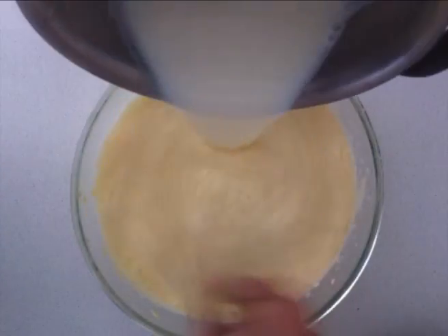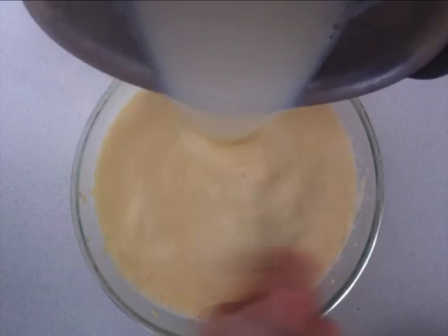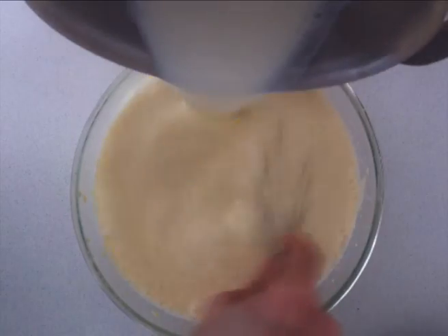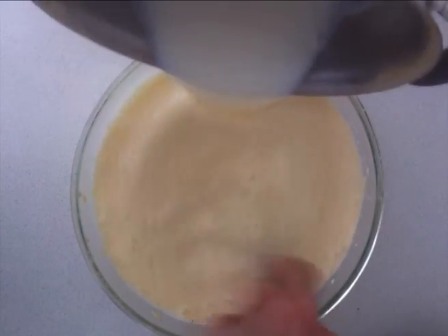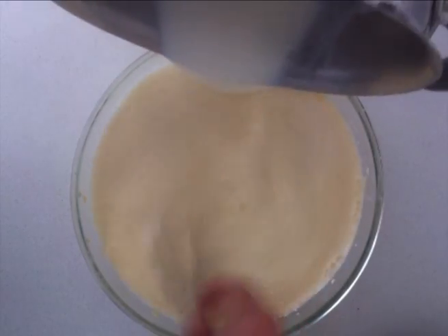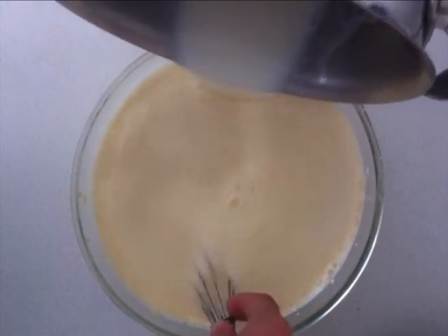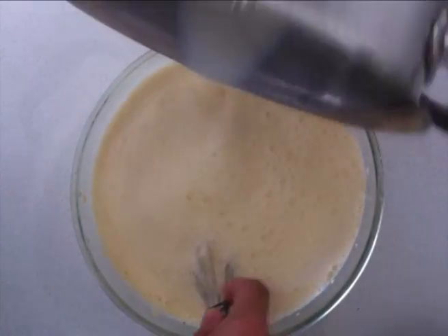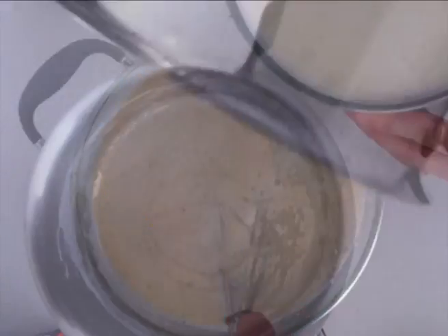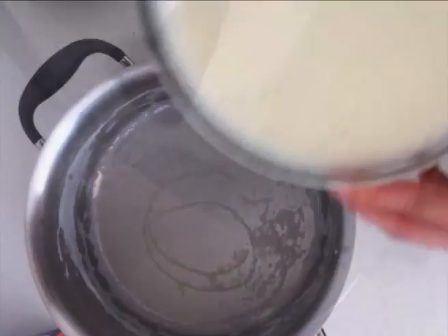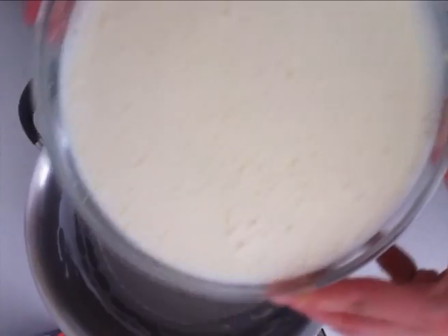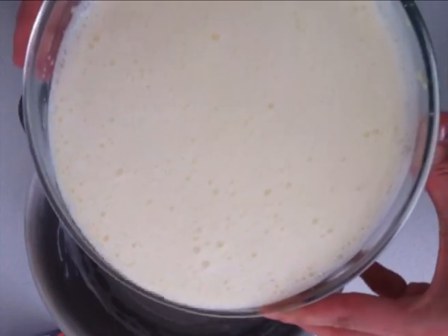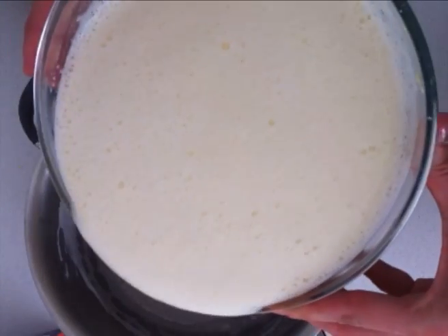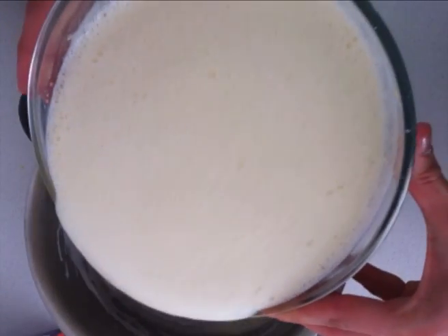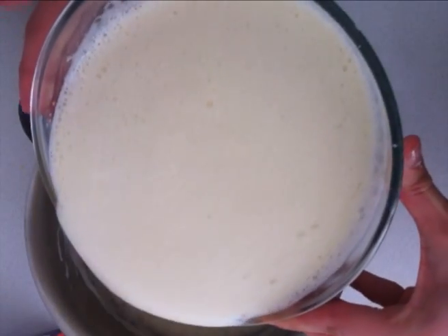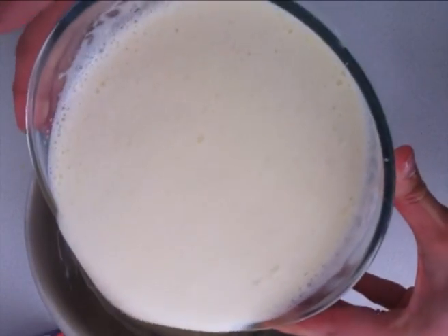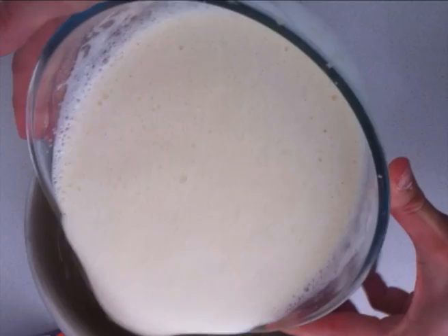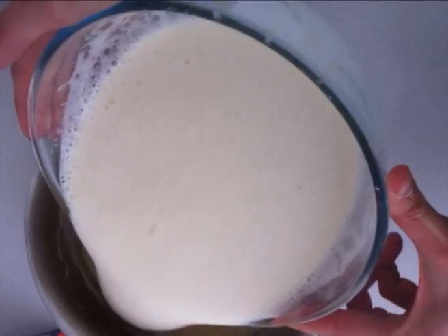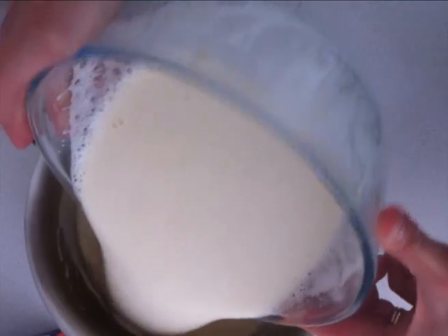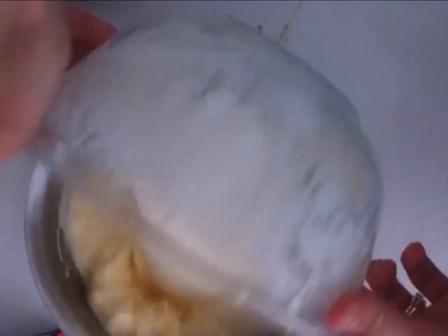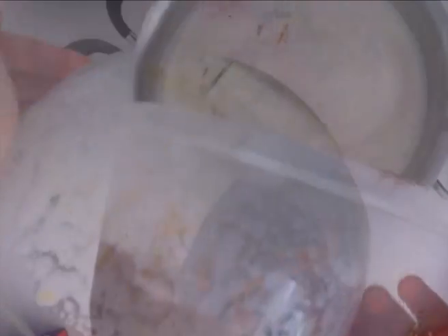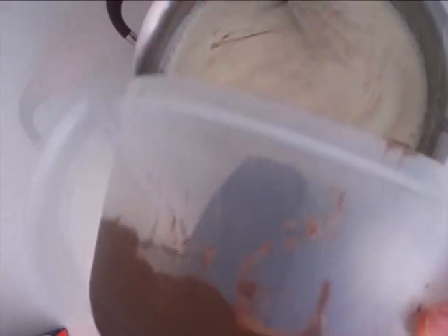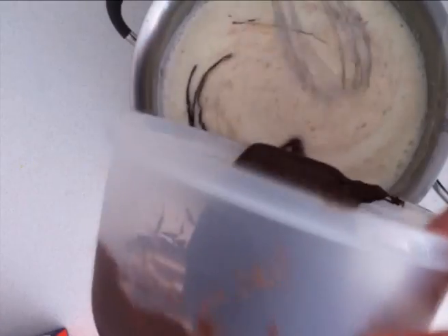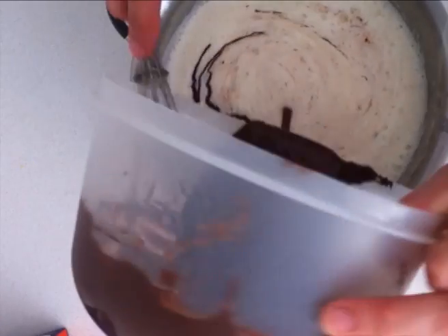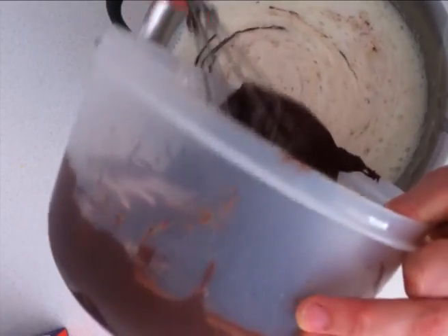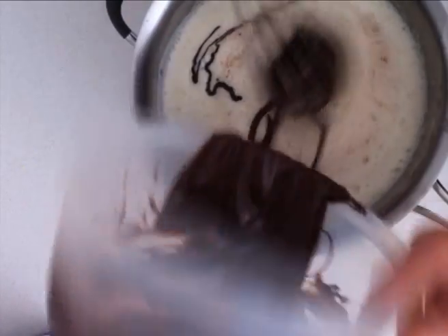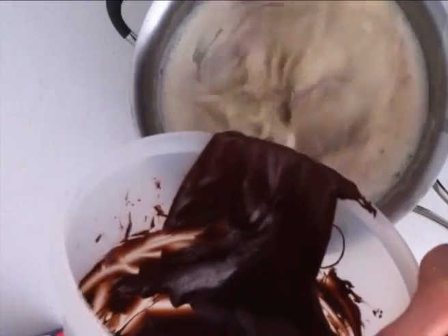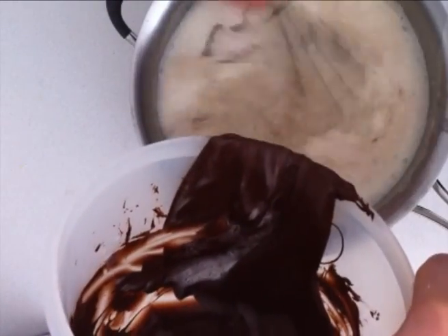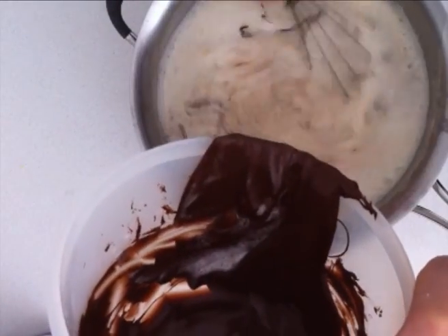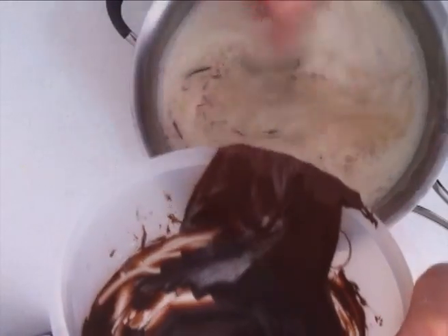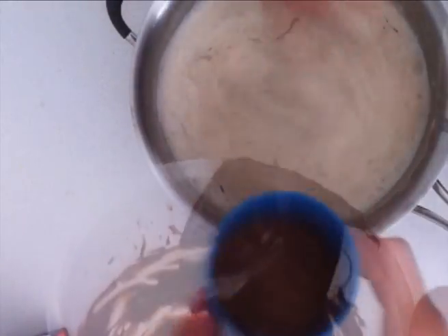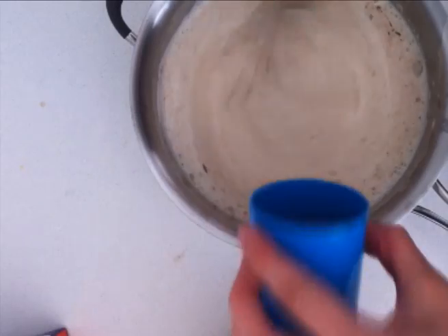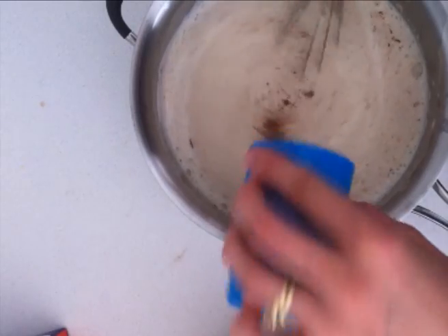Then slowly pour in the rest and whisk that in. Return that milk mixture to the saucepan and add your melted chocolate and your cocoa powder, then whisk it really well to combine.